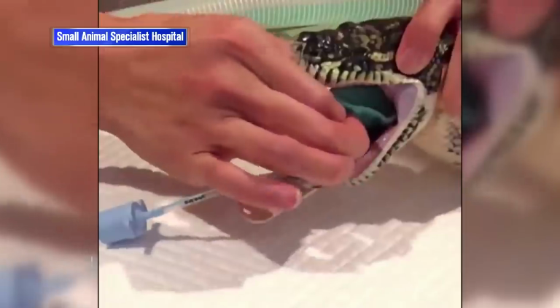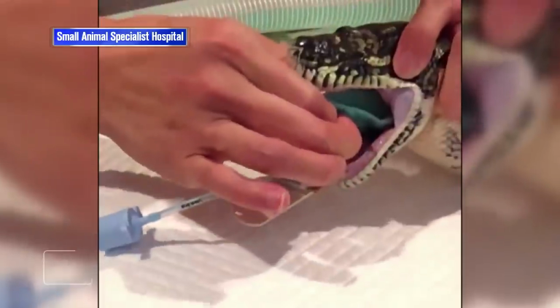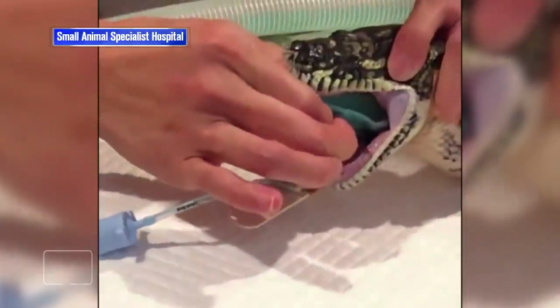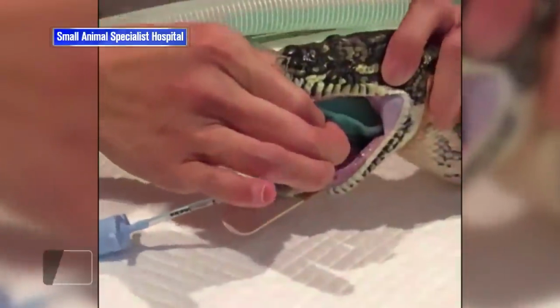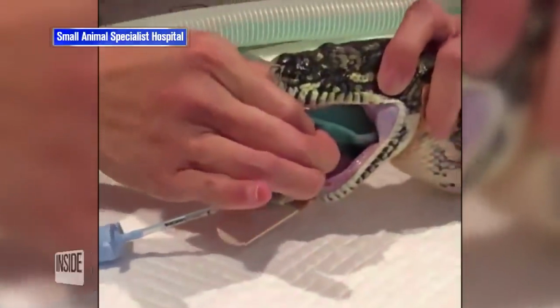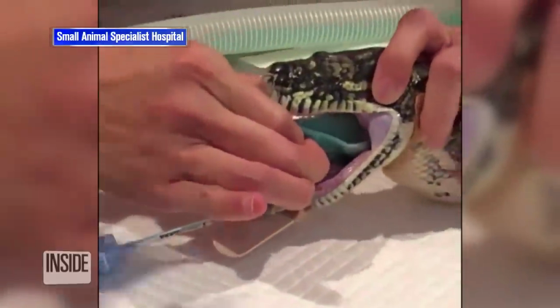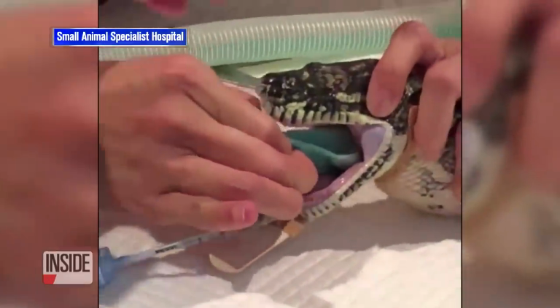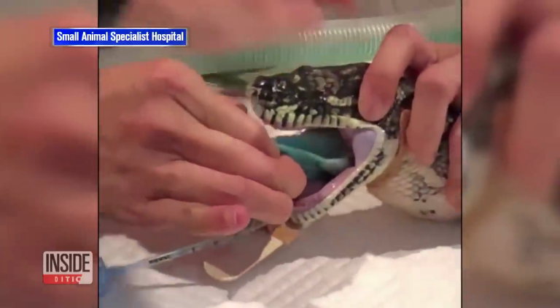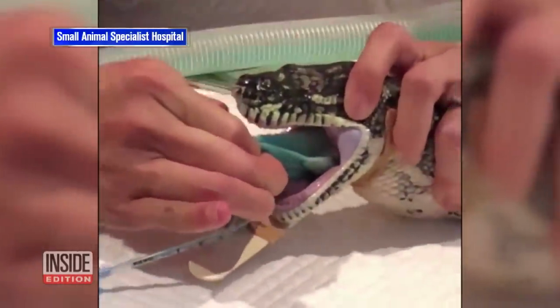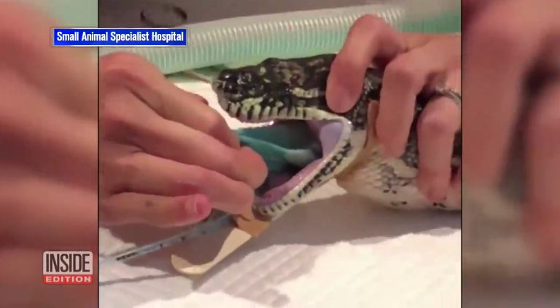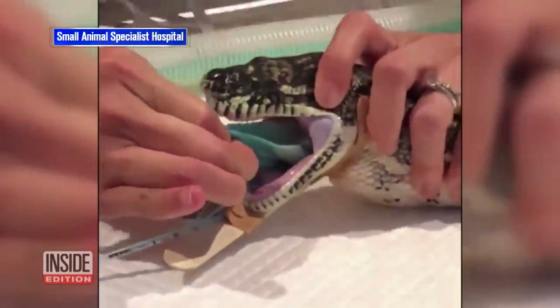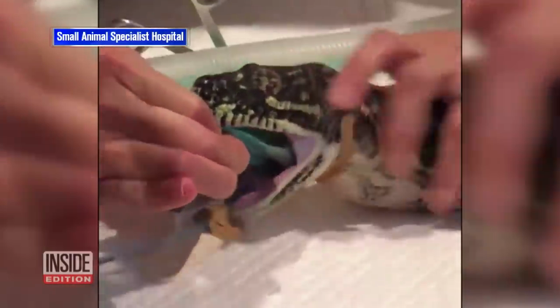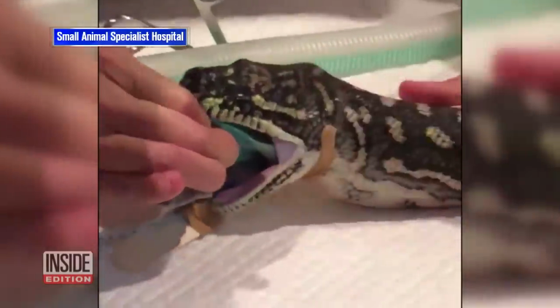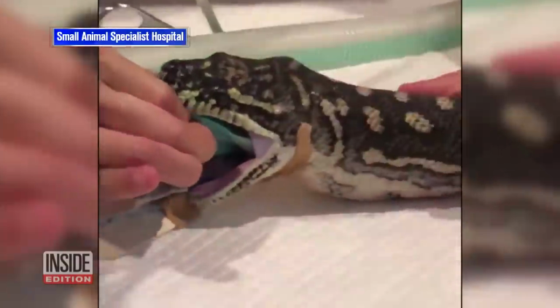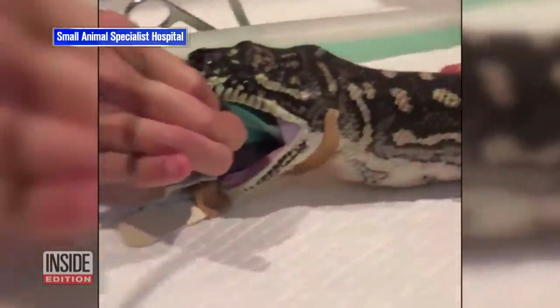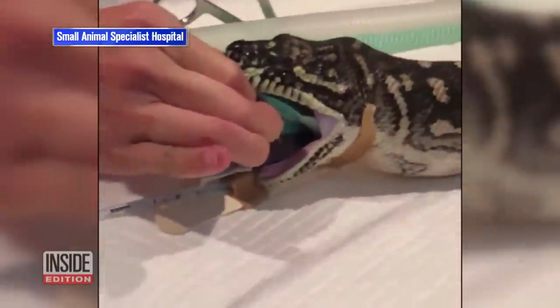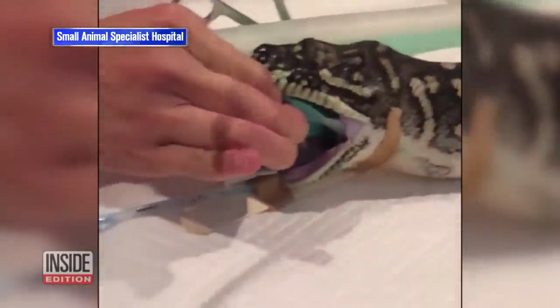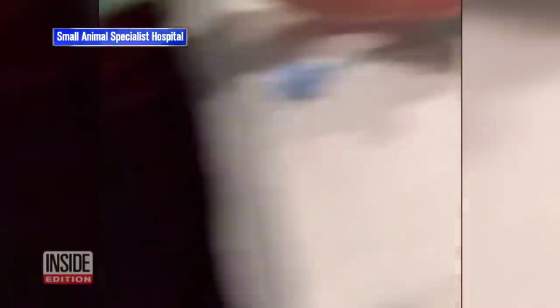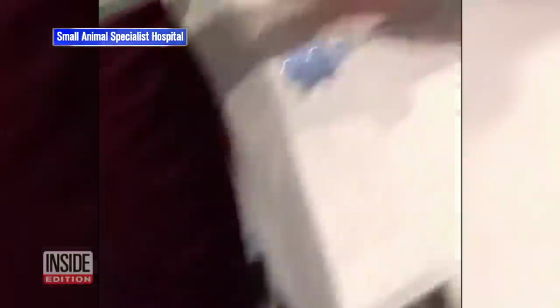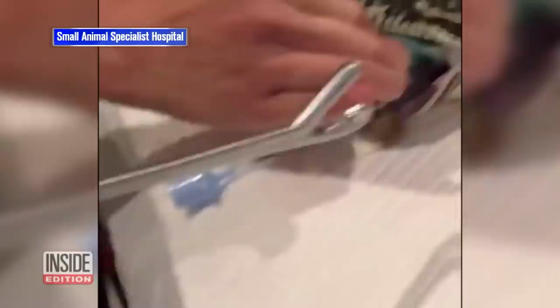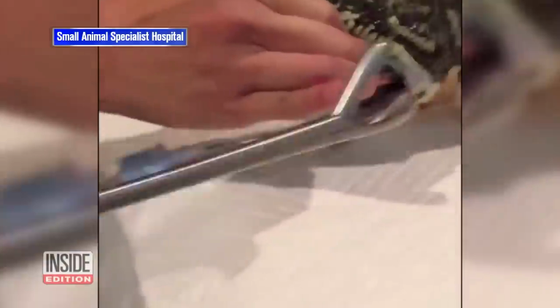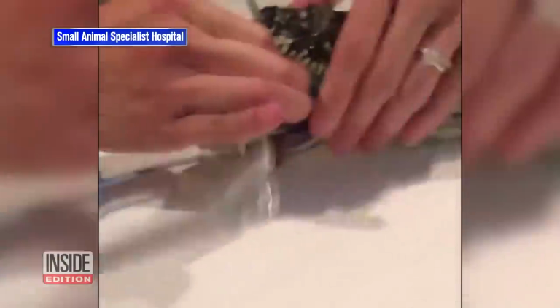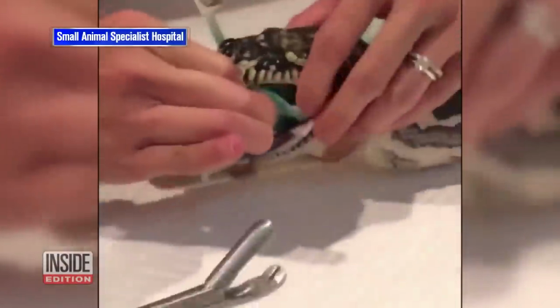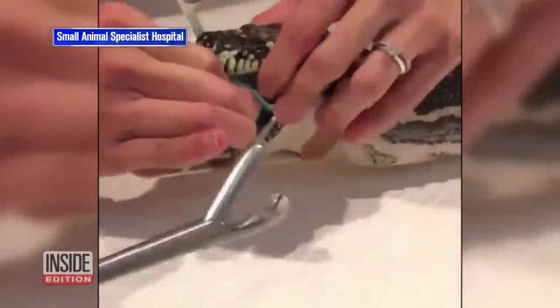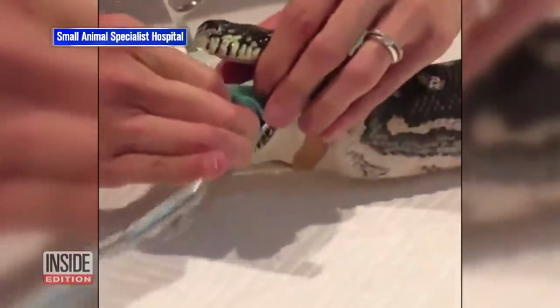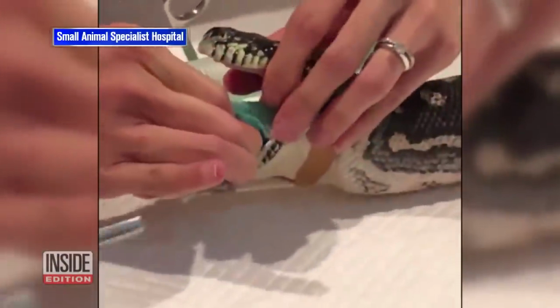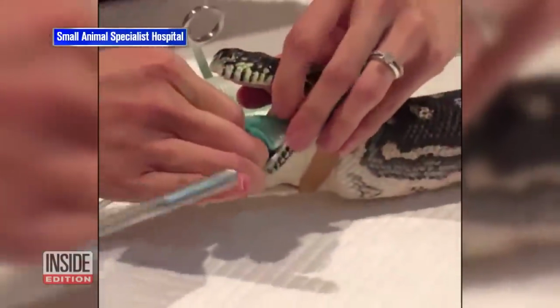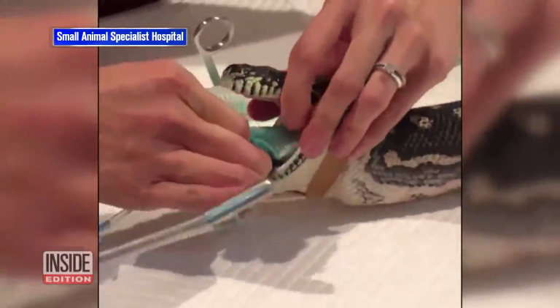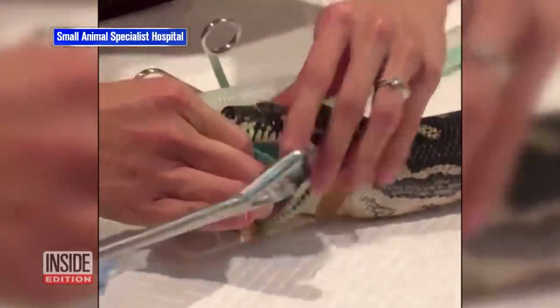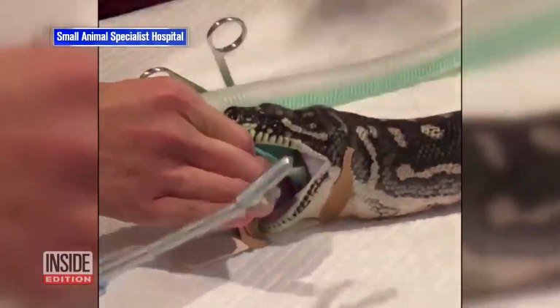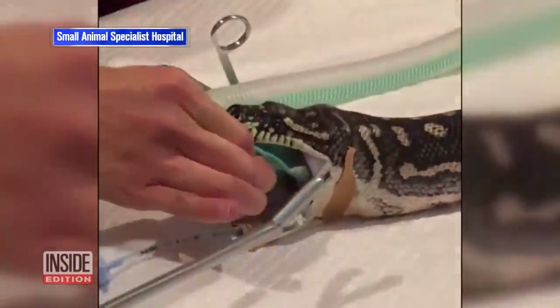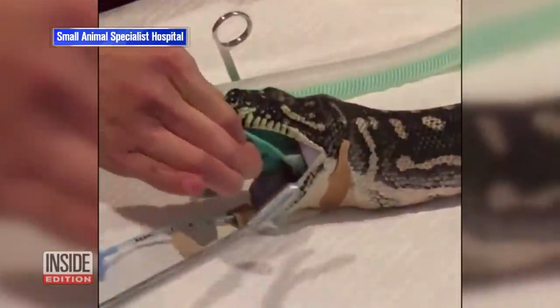Check this out. Using four steps and bare hands, a team of veterinarians in Australia saved the life of a python.